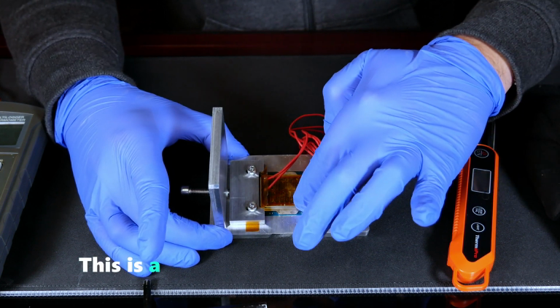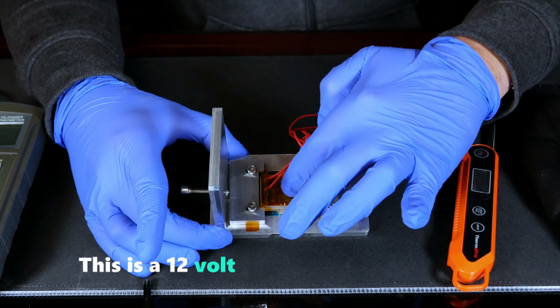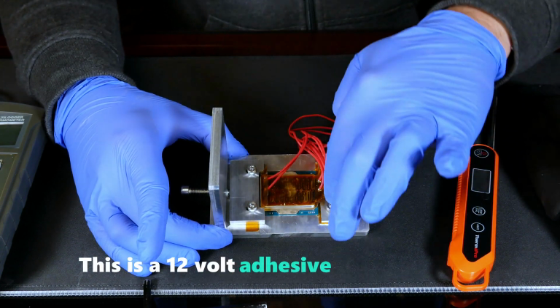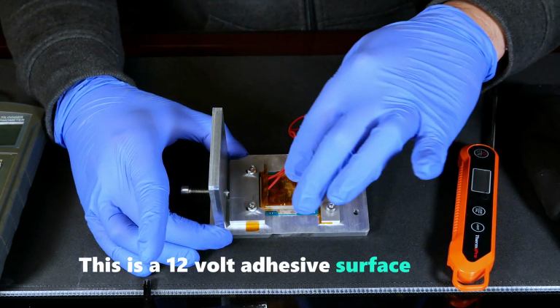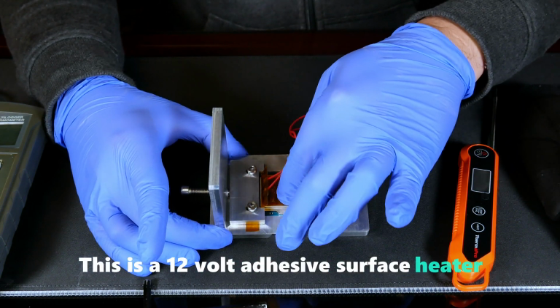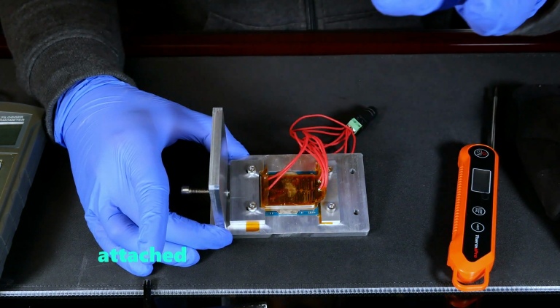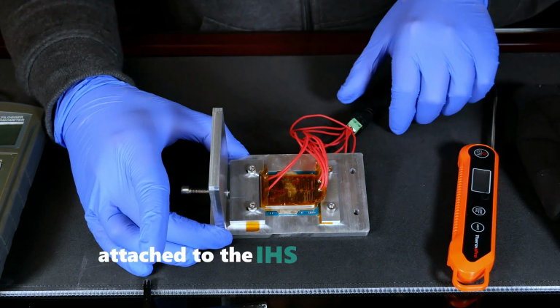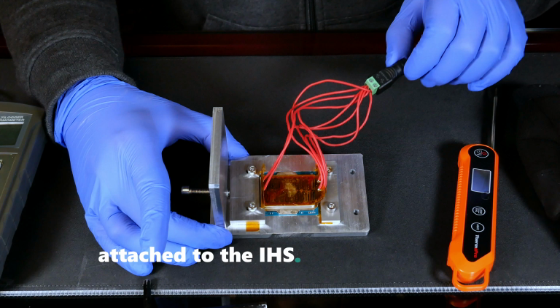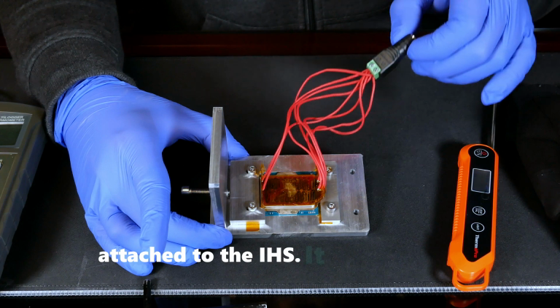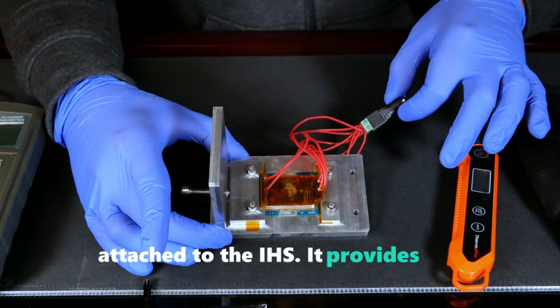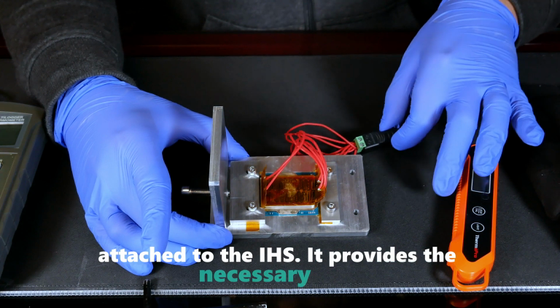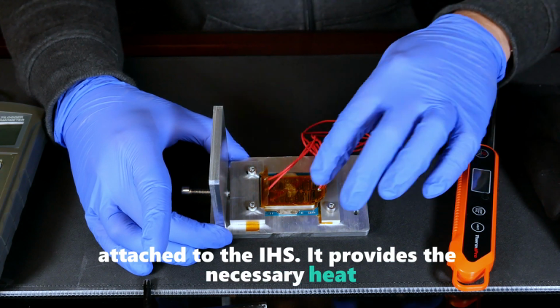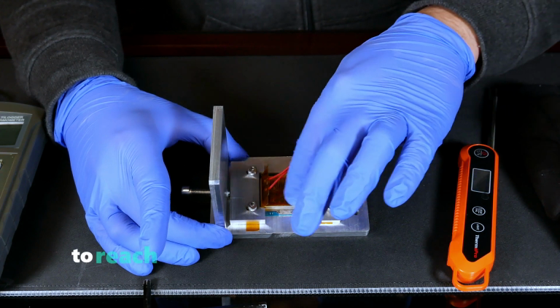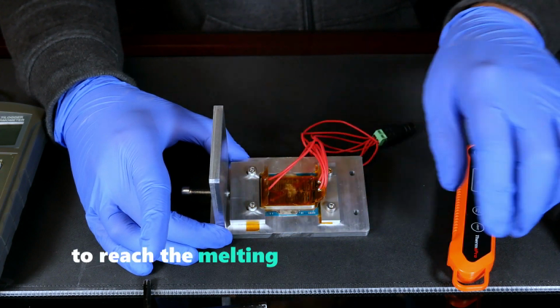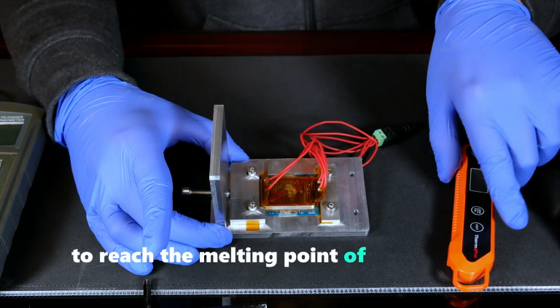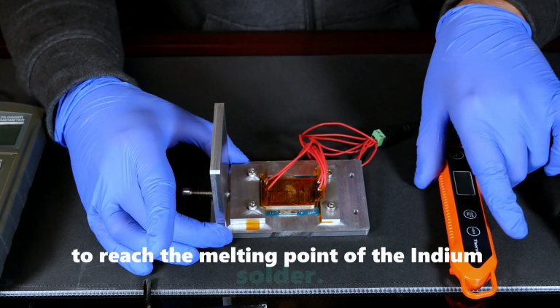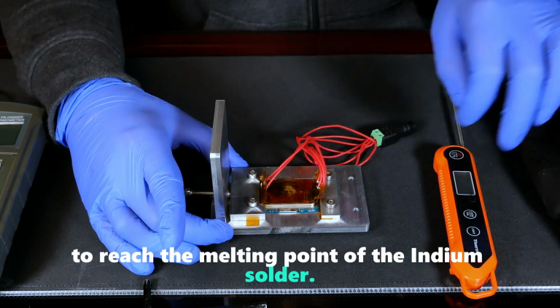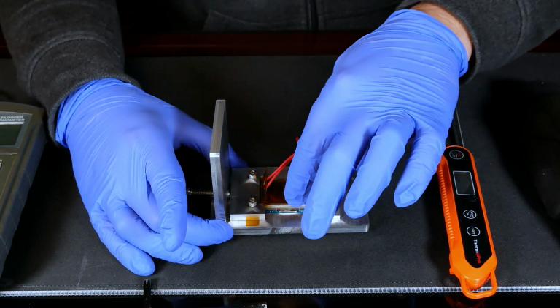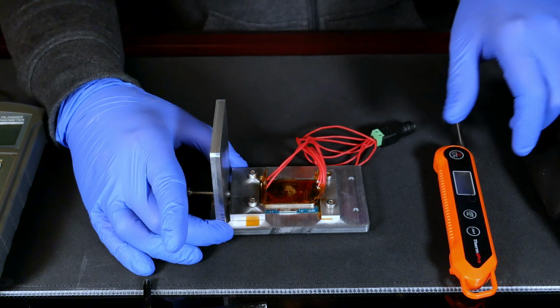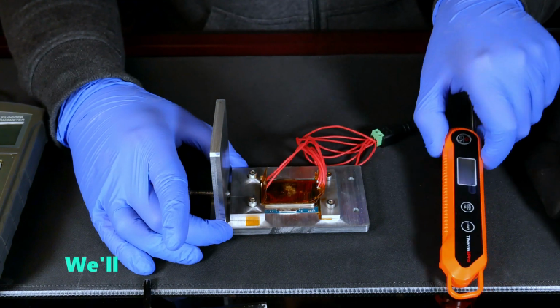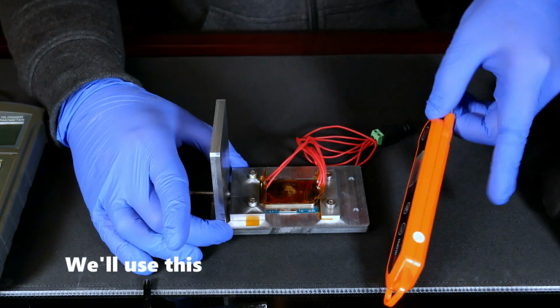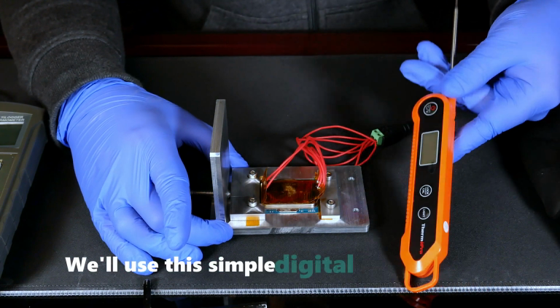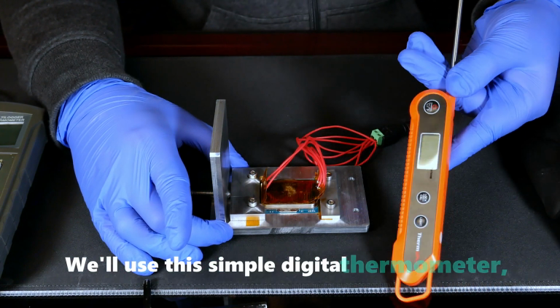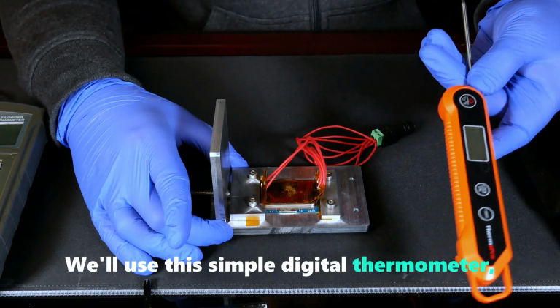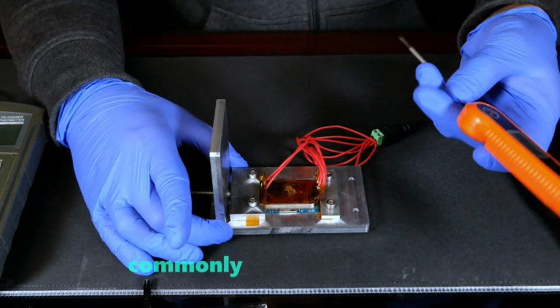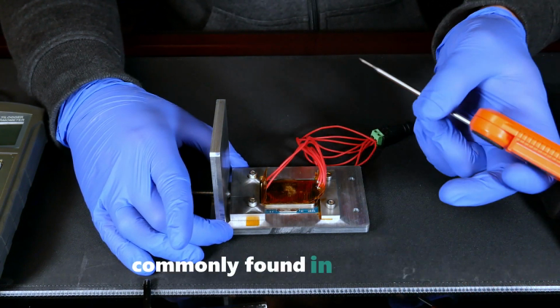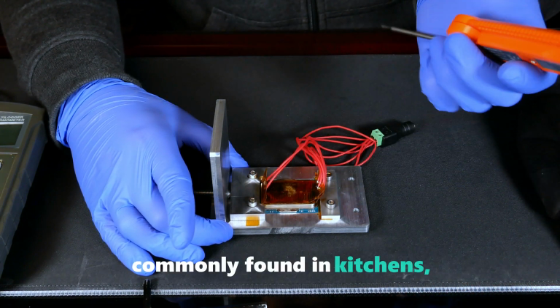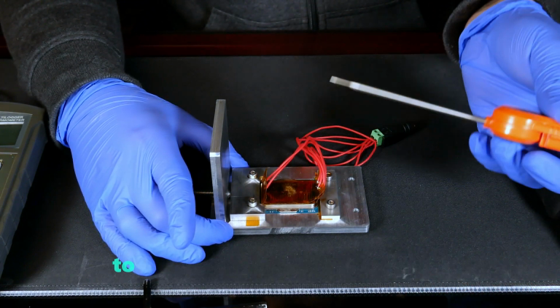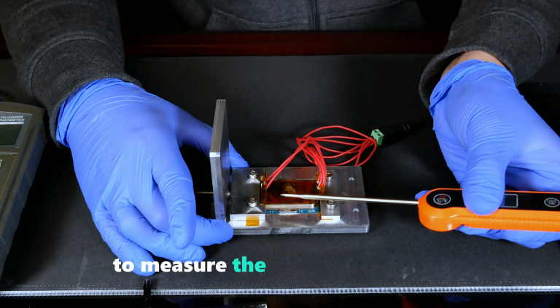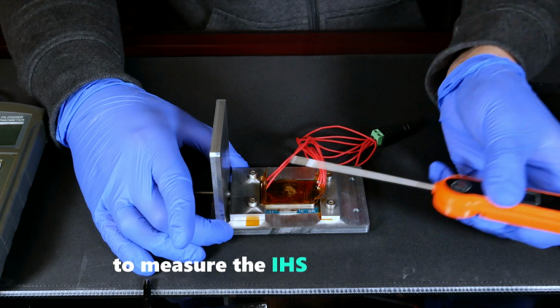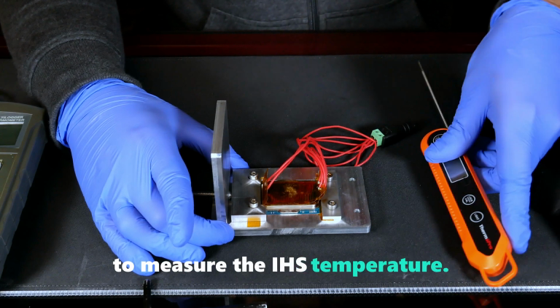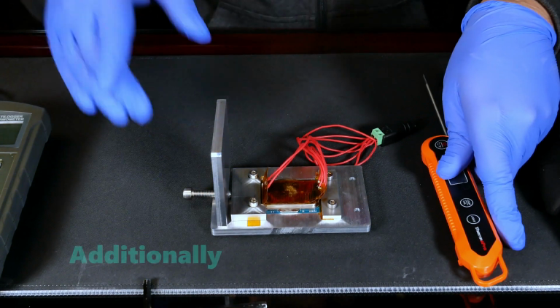This is a 12V adhesive surface heater attached to the IHS. It provides the necessary heat to reach the melting point of the indium solder. We'll use this simple digital thermometer, commonly found in kitchens, to measure the IHS temperature.